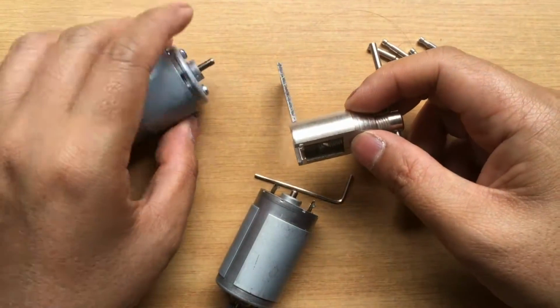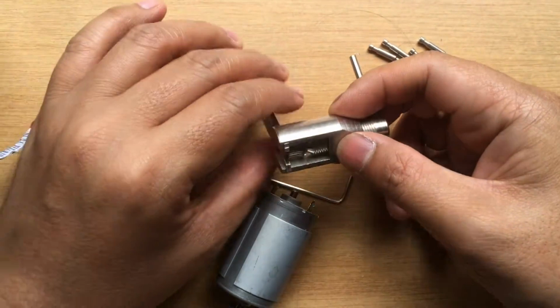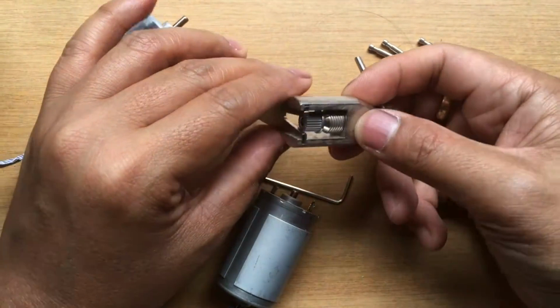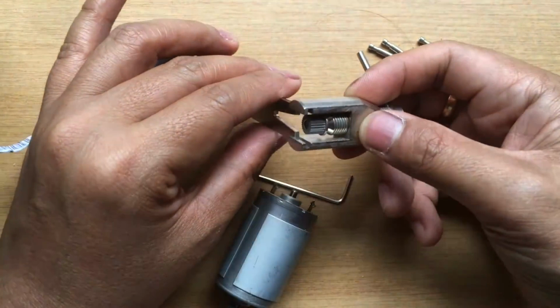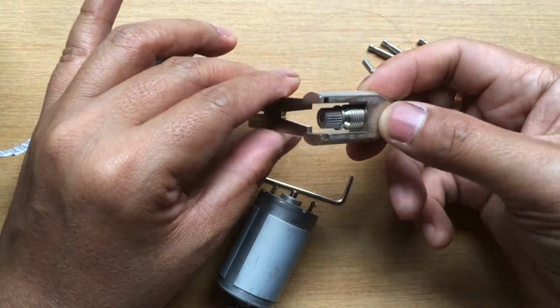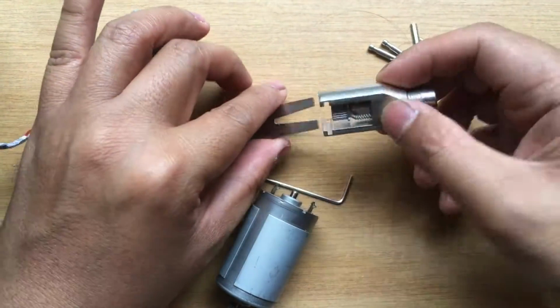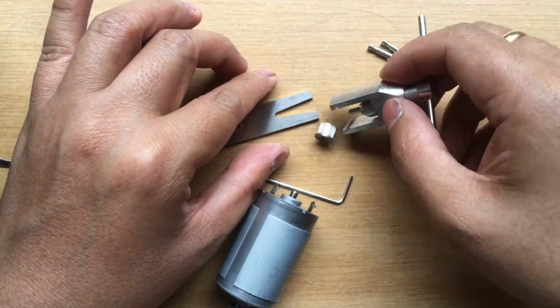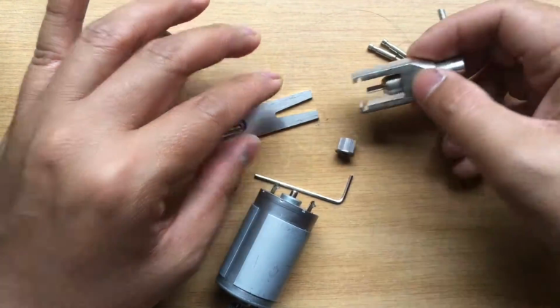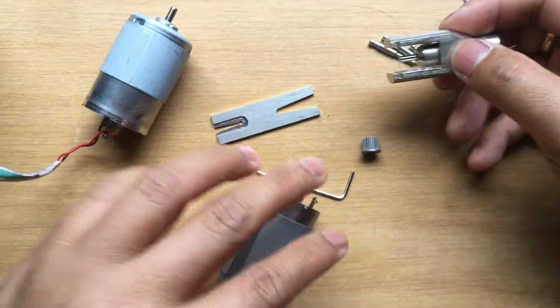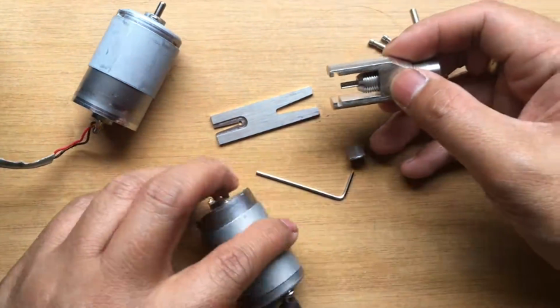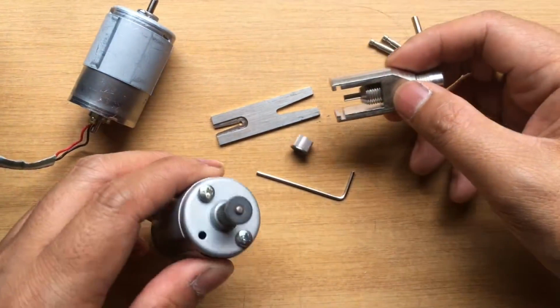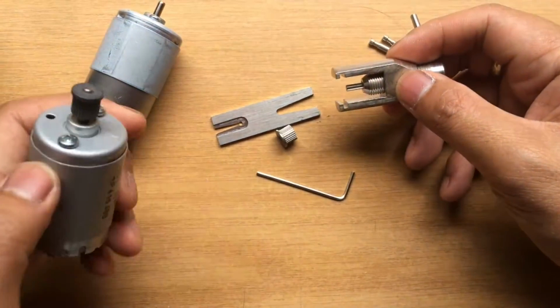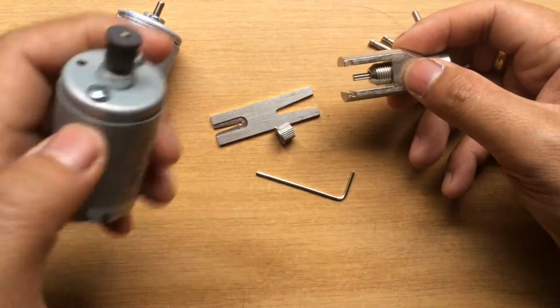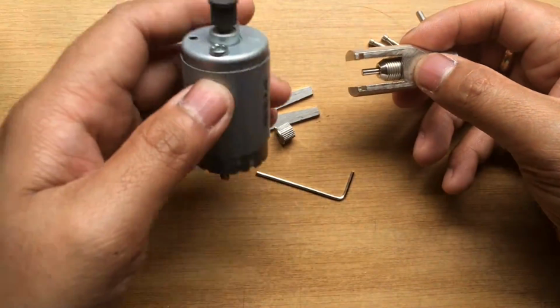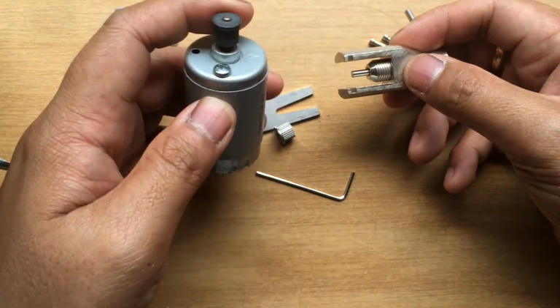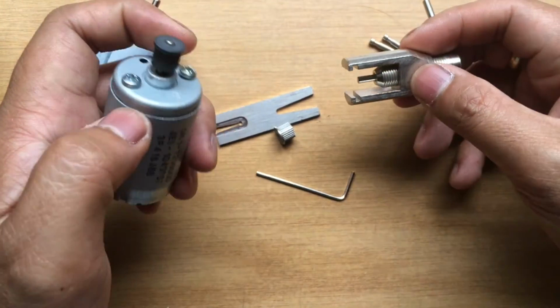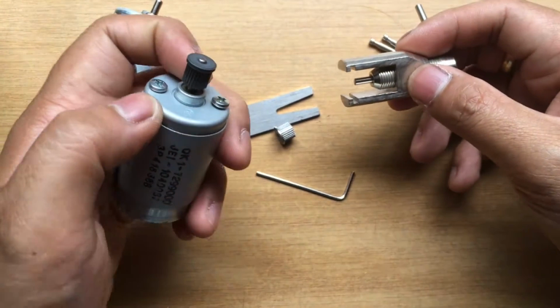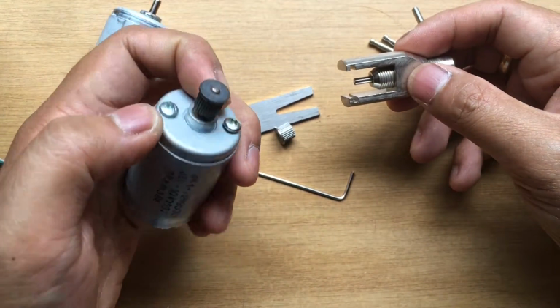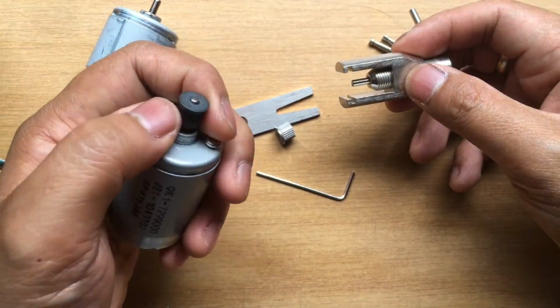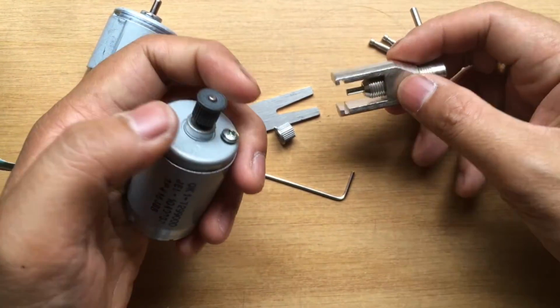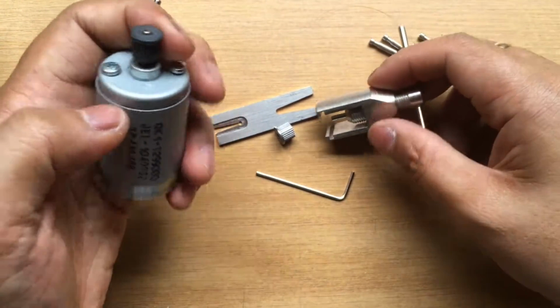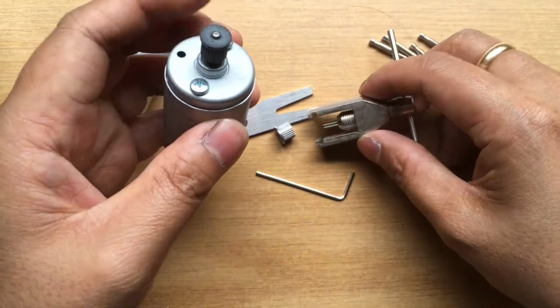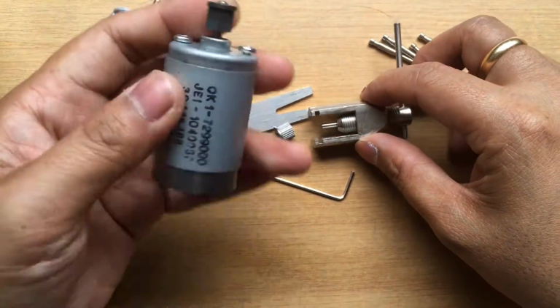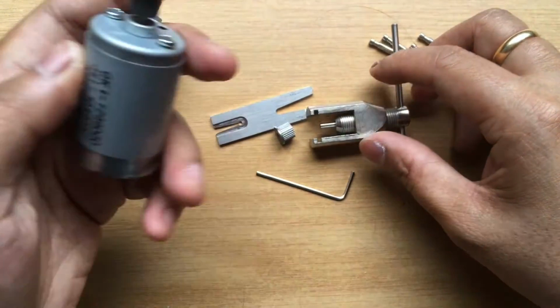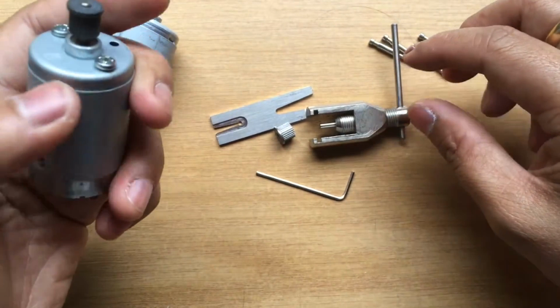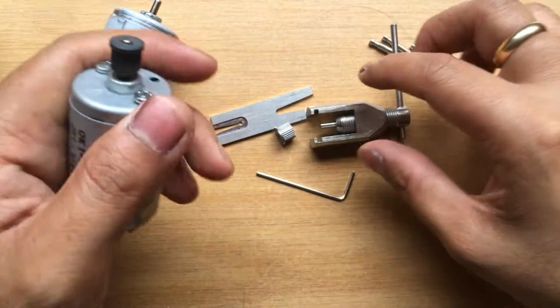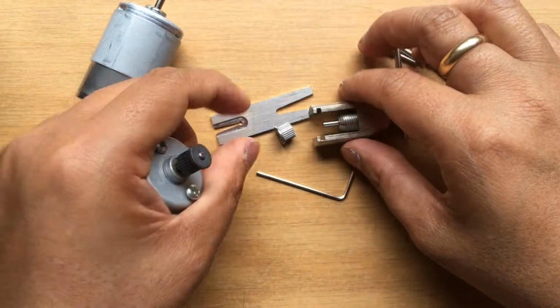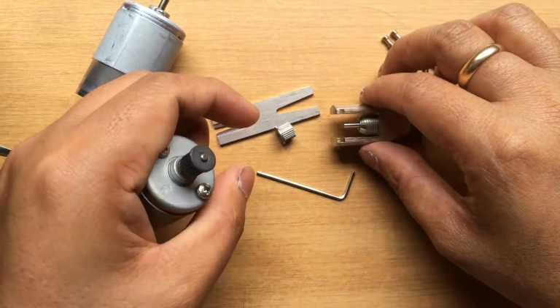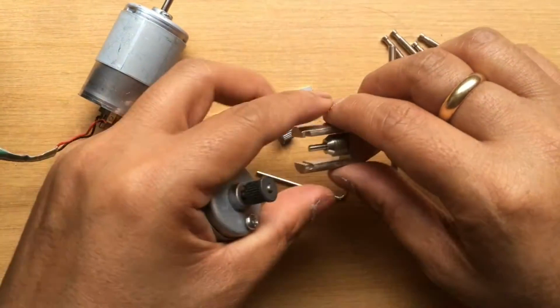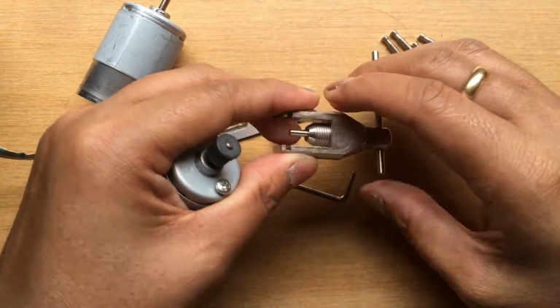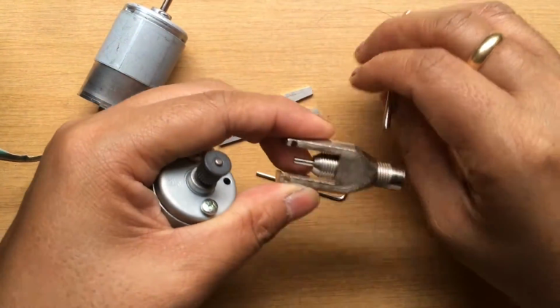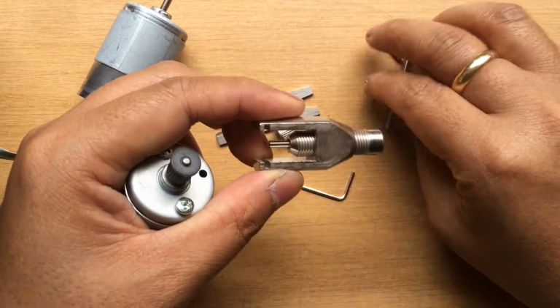Then it's quite easy. I will try this again — I will try it again with this motor. Same process.